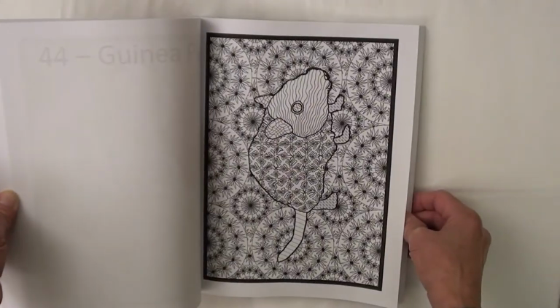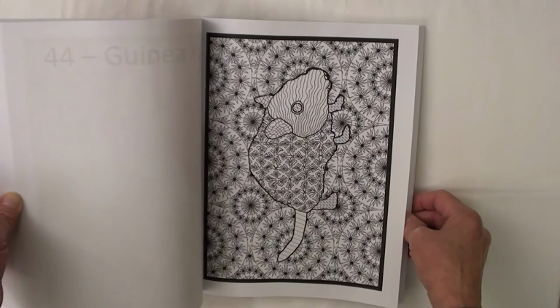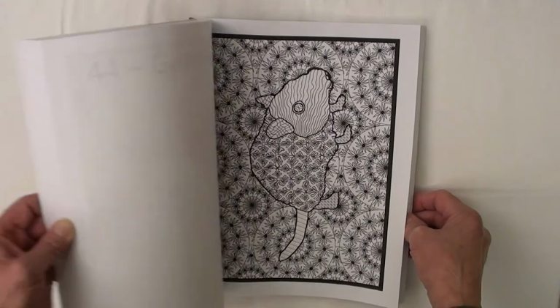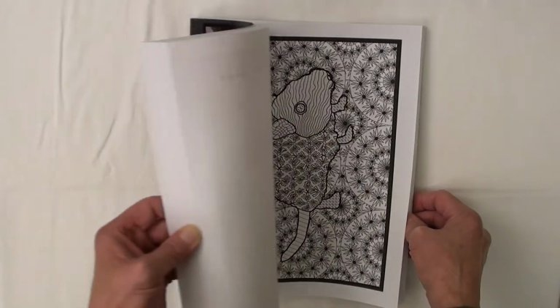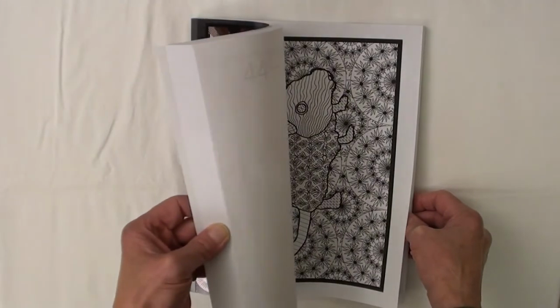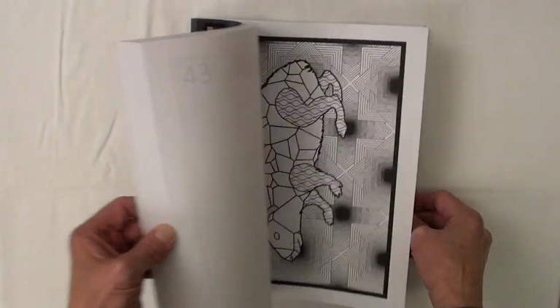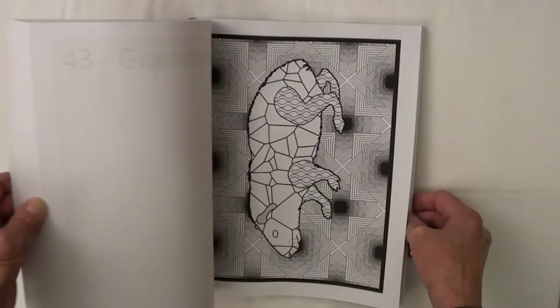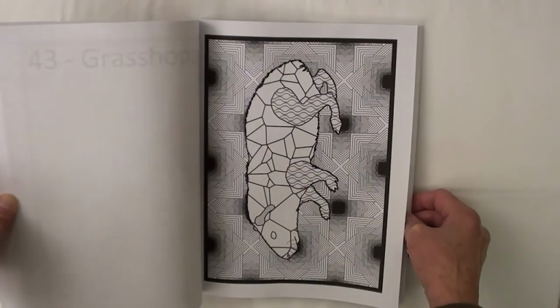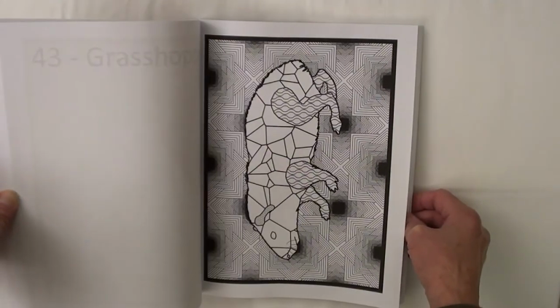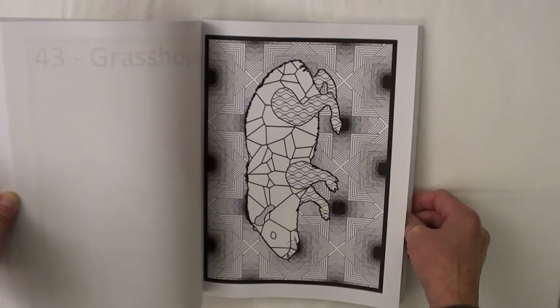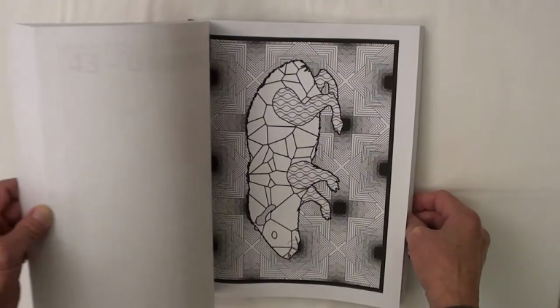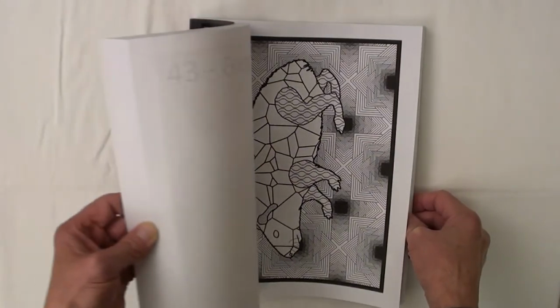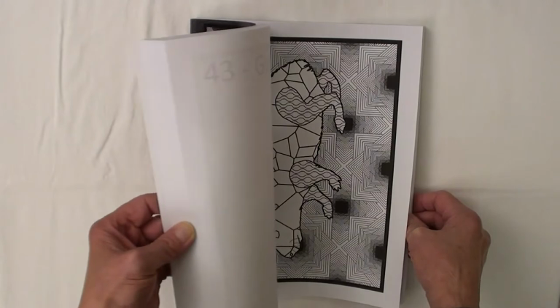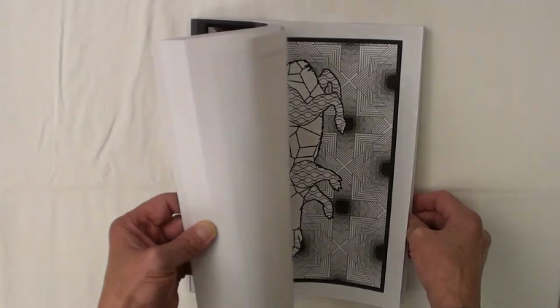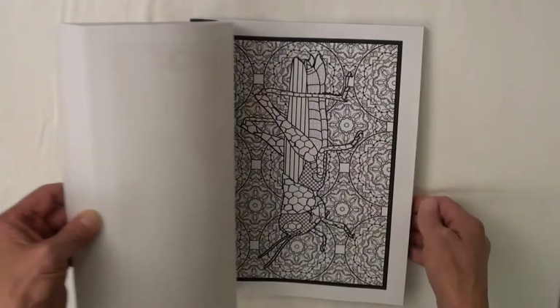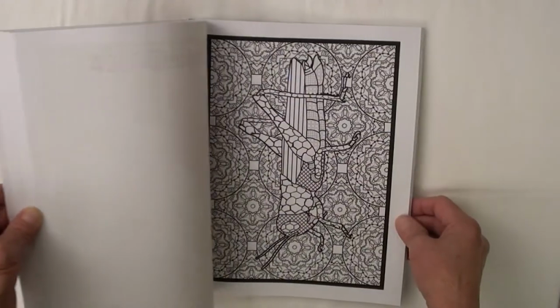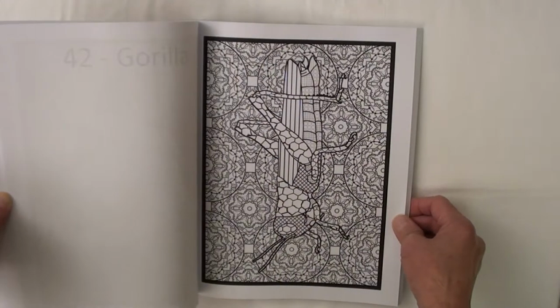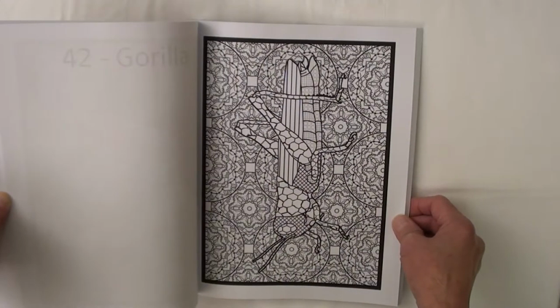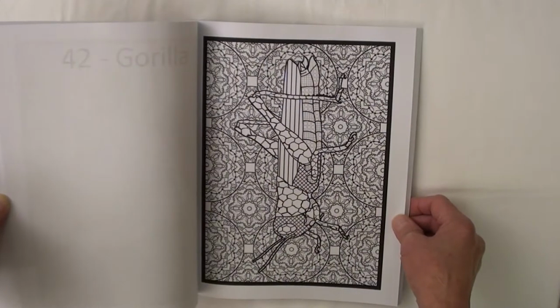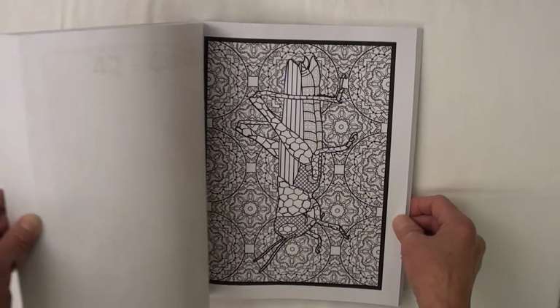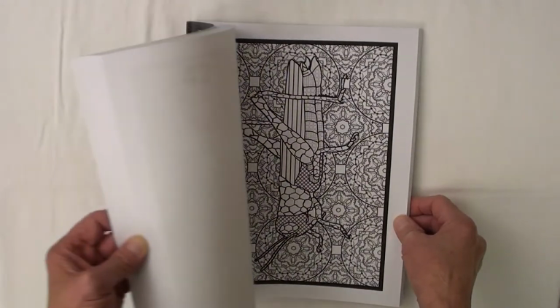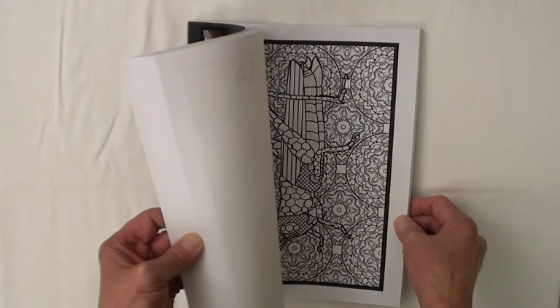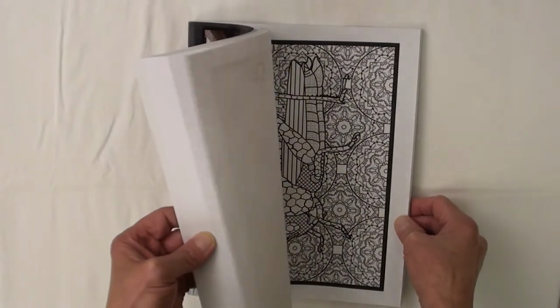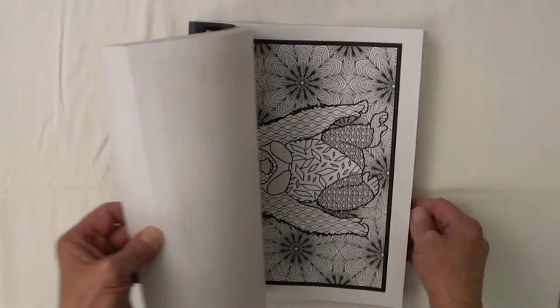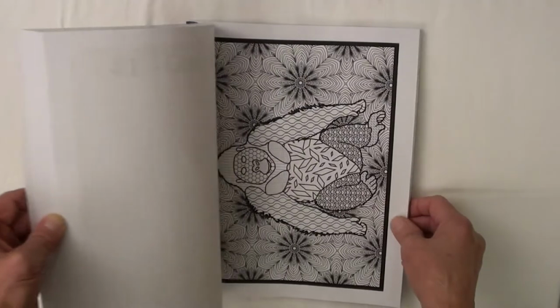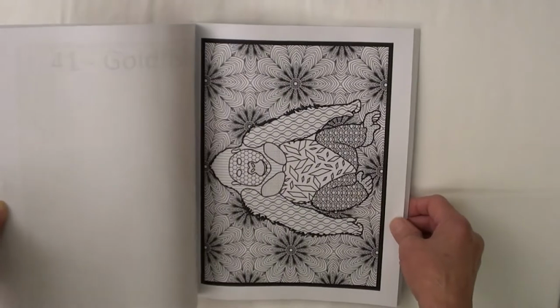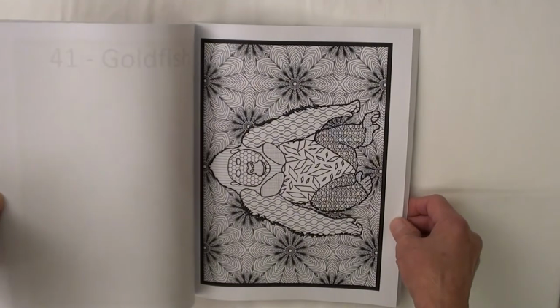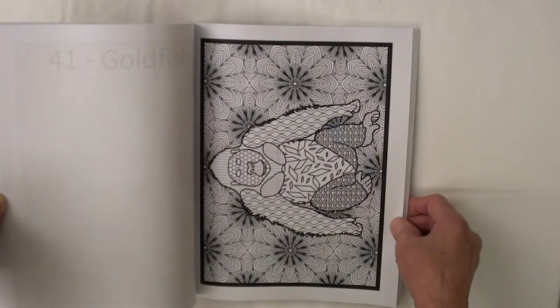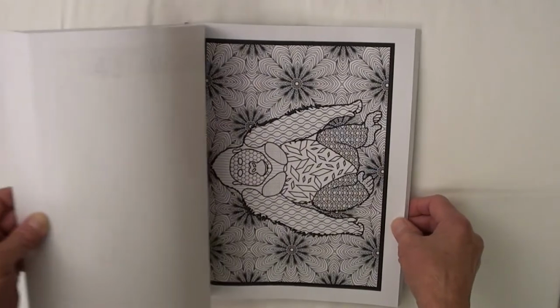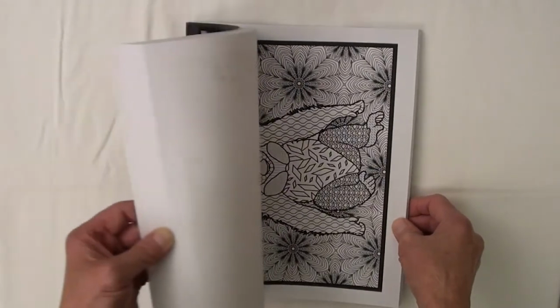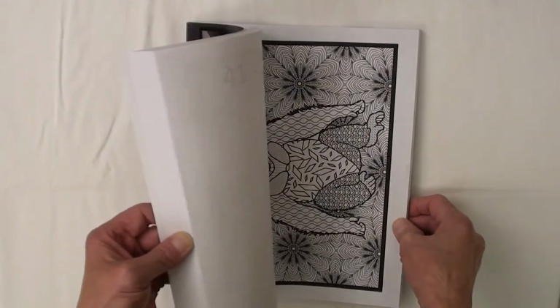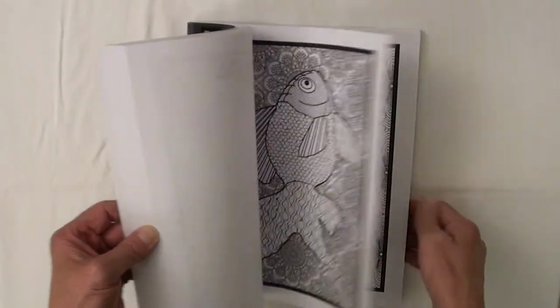You get to color various cool creature designs from all across the animal kingdom. I have included mammals, birds, fish, insects, reptiles, plus some arachnids, invertebrates, crustaceans, mollusks, and an amphibian.